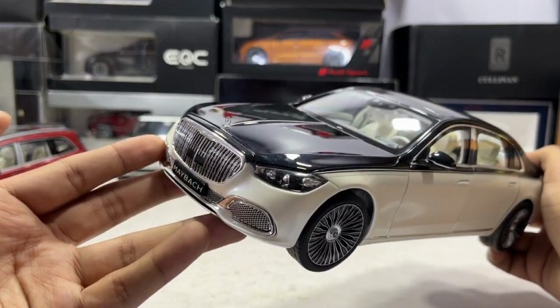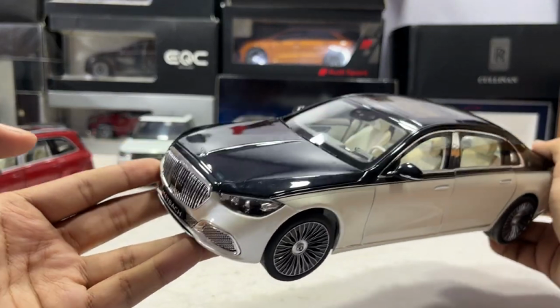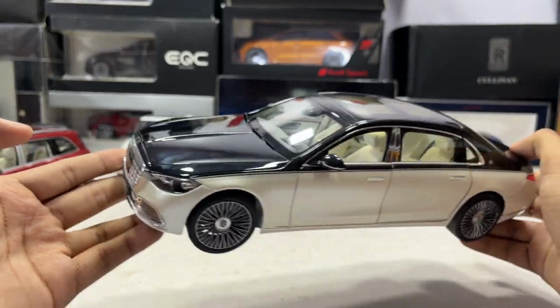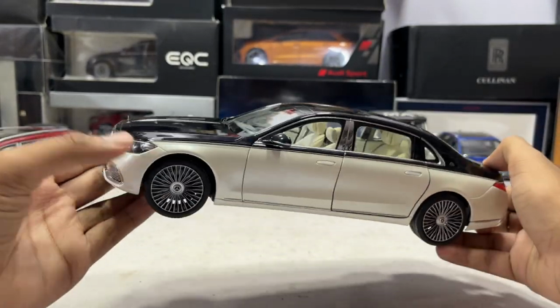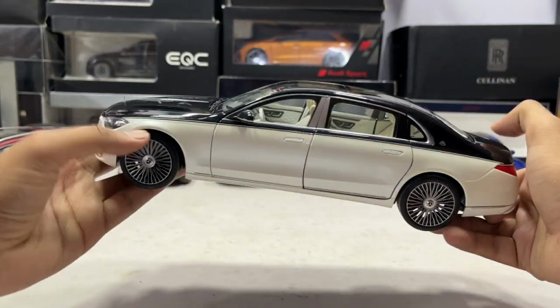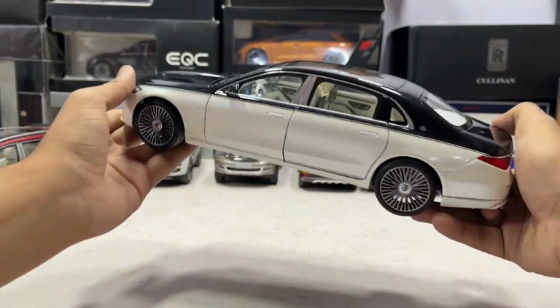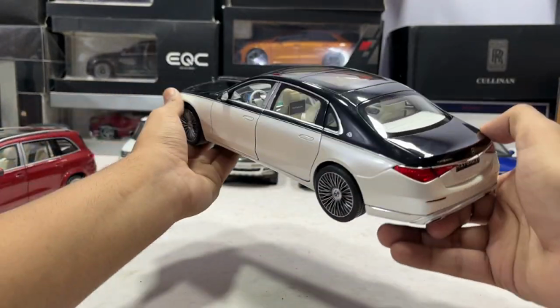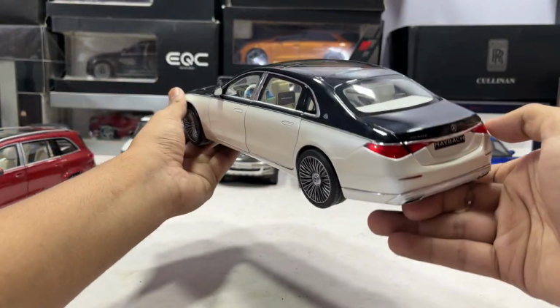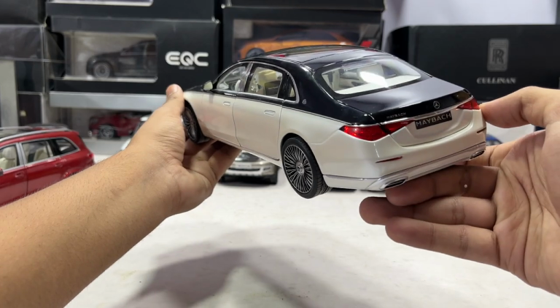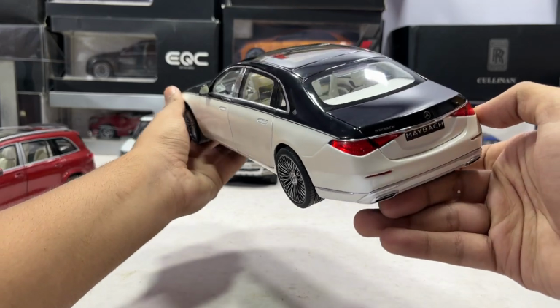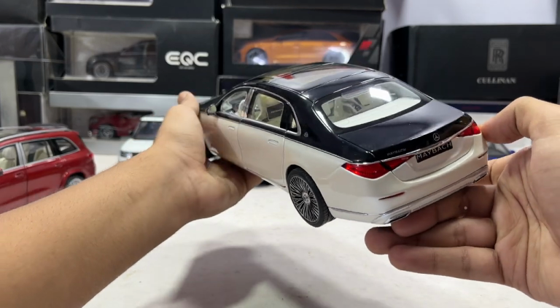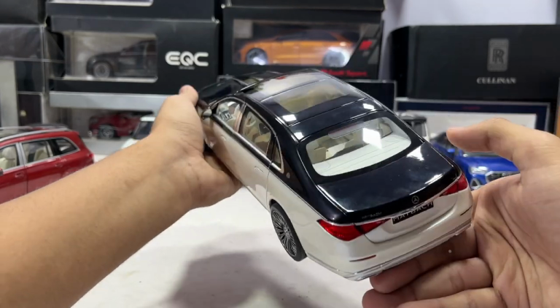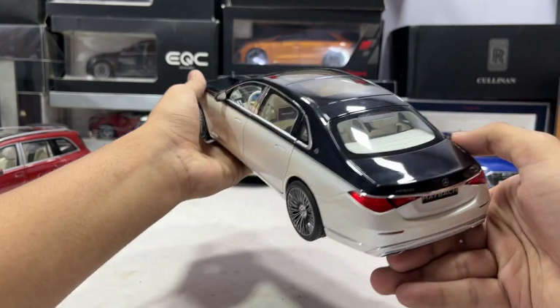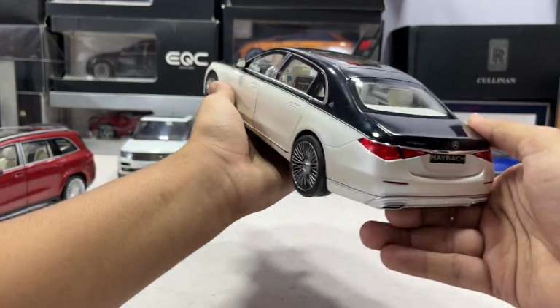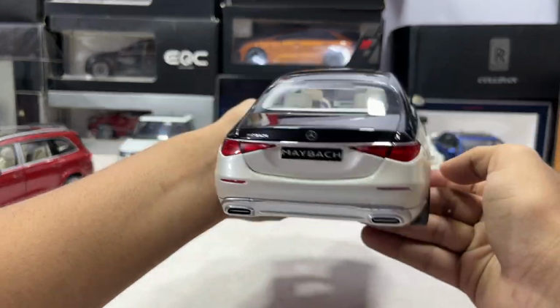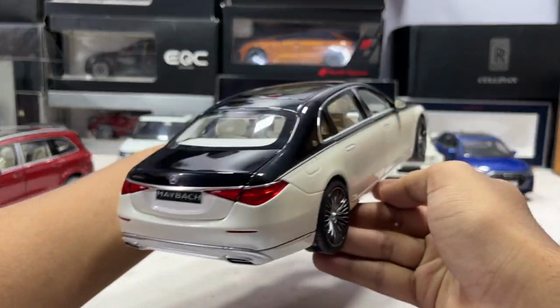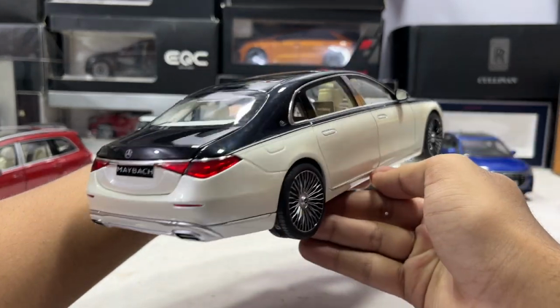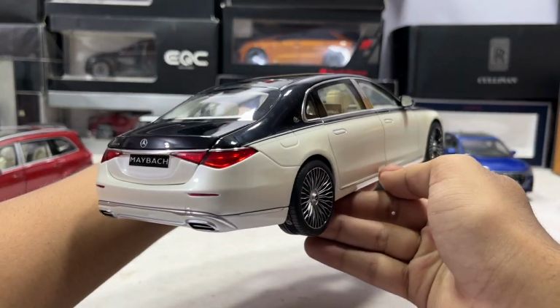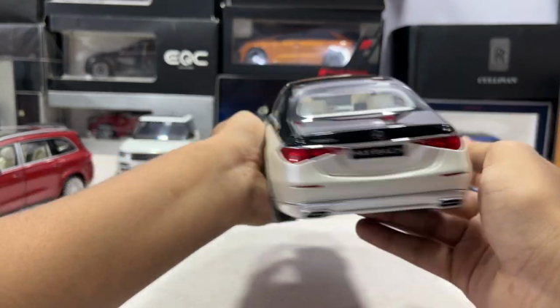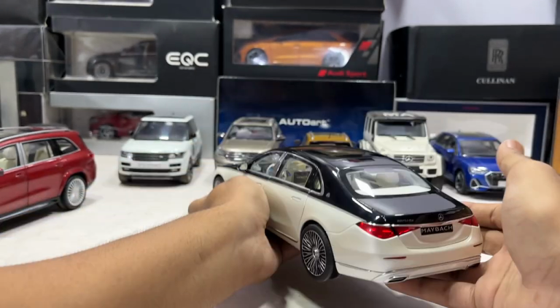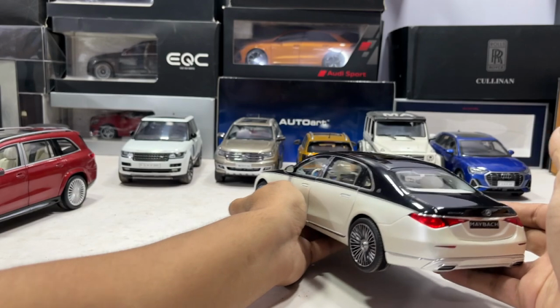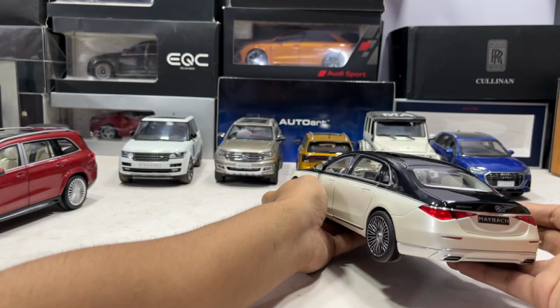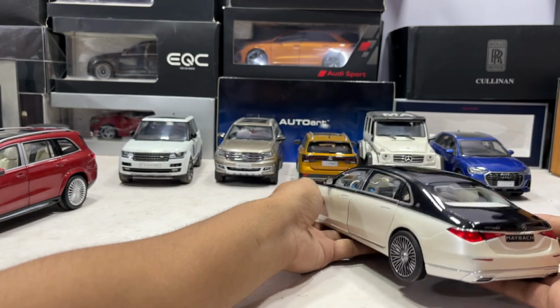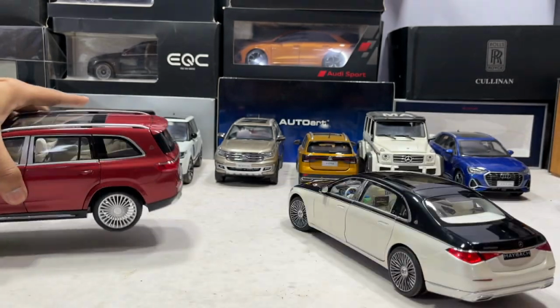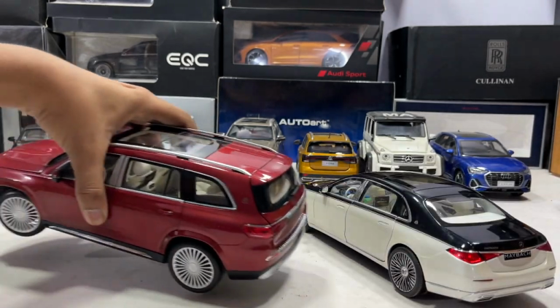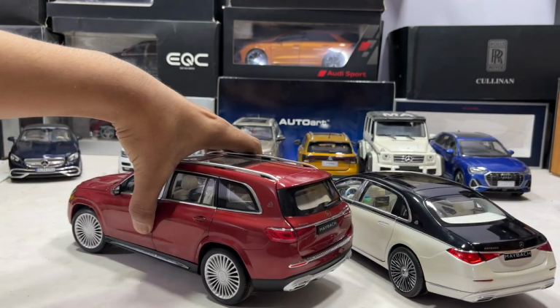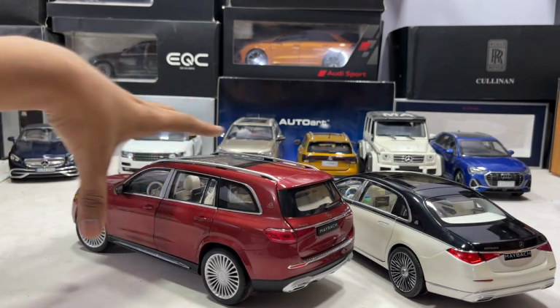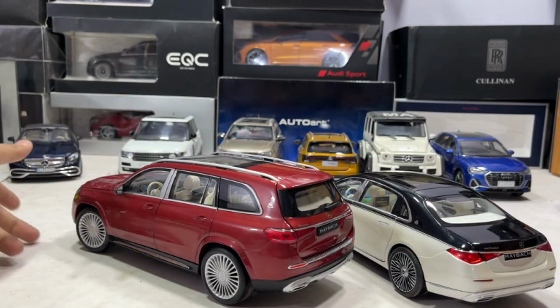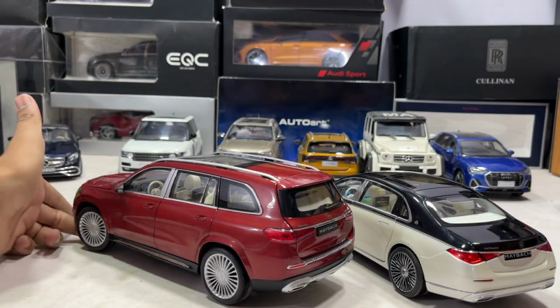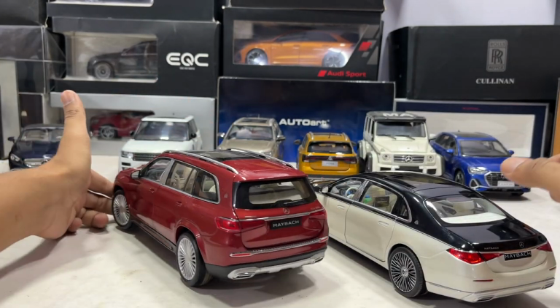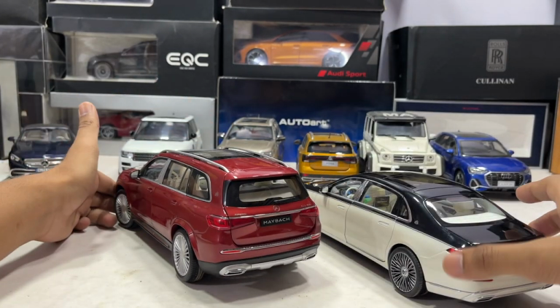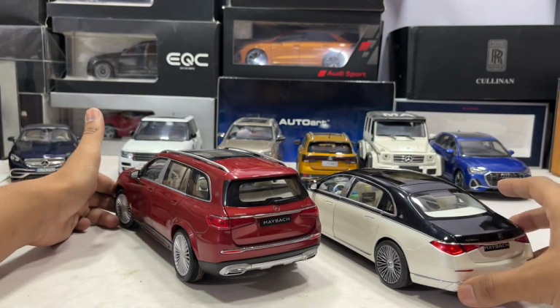You can buy this model from Scale Arts Inn or the Mercedes official online store. I'll provide the links in the description of this video. You can follow me on Instagram at miniature_automobile for daily updates and behind the scenes.